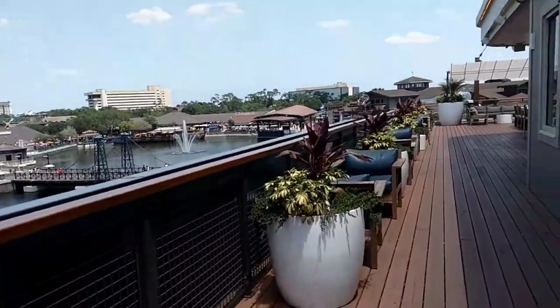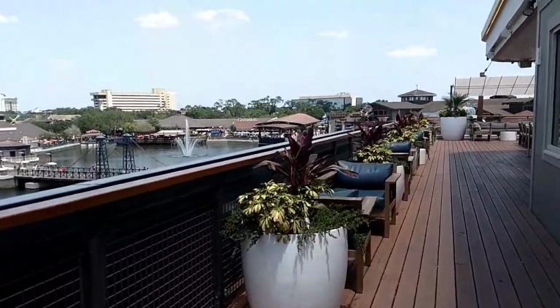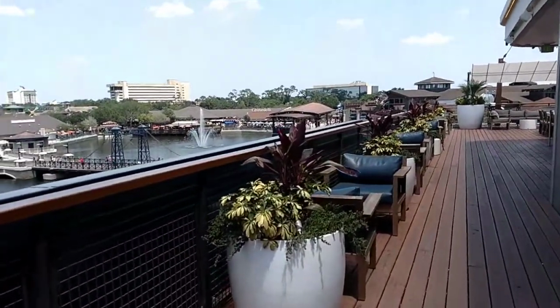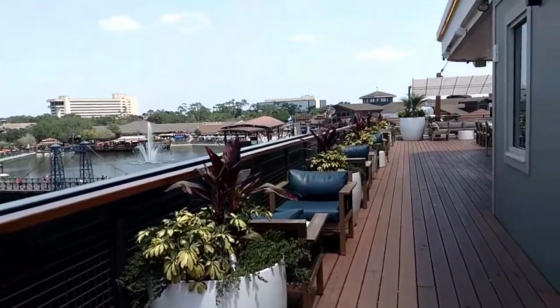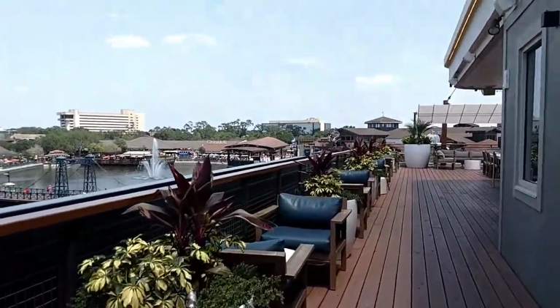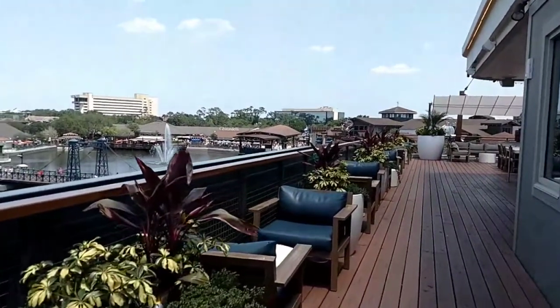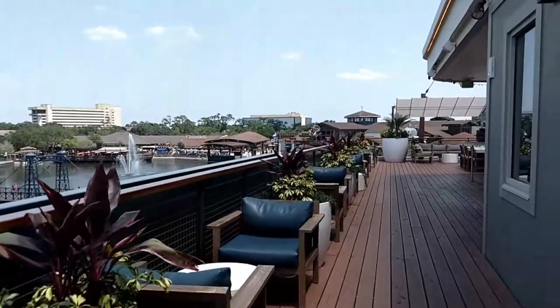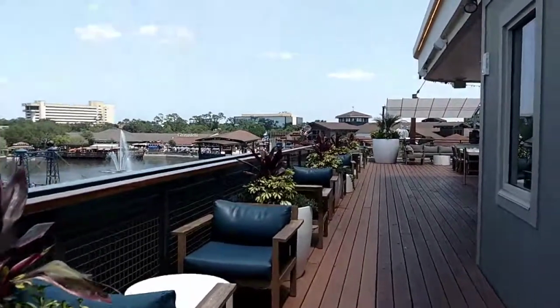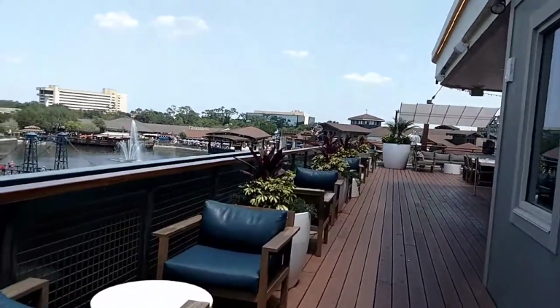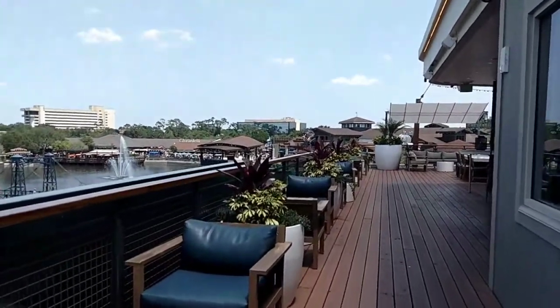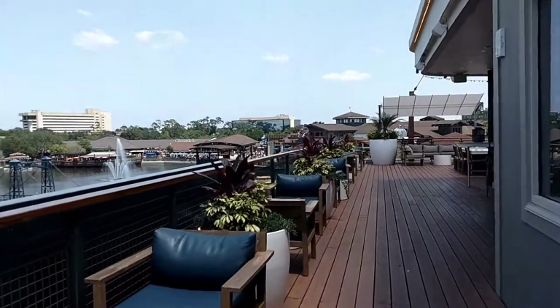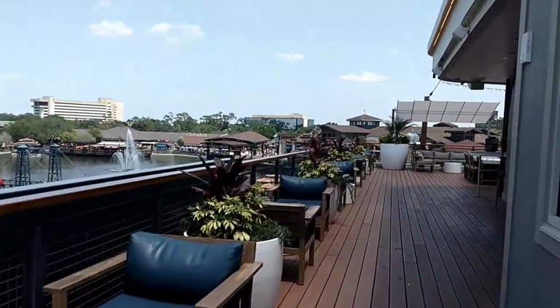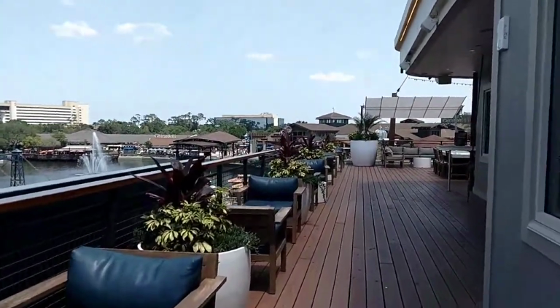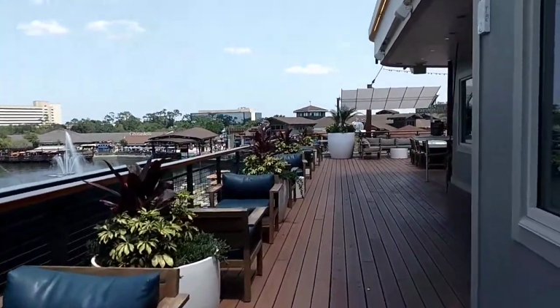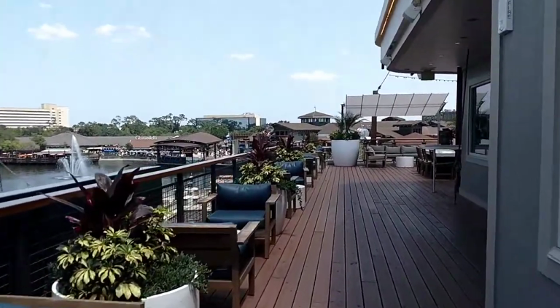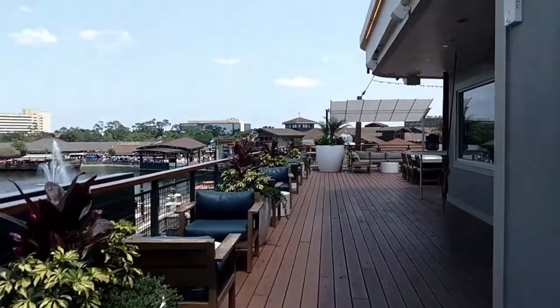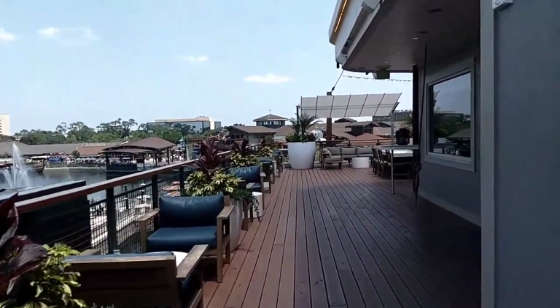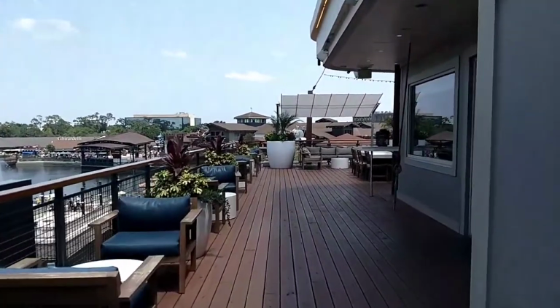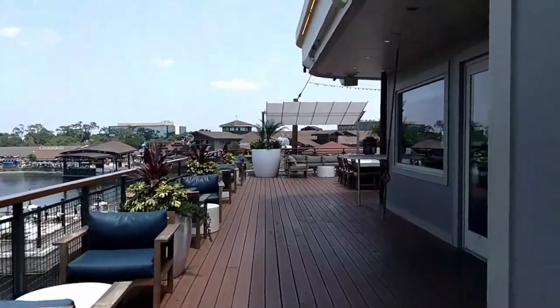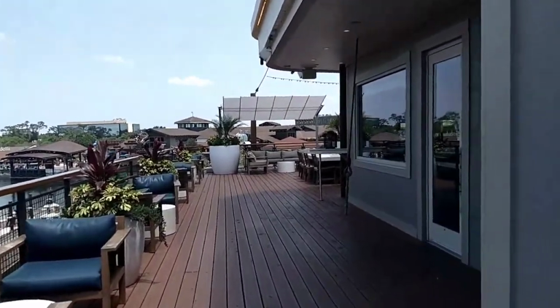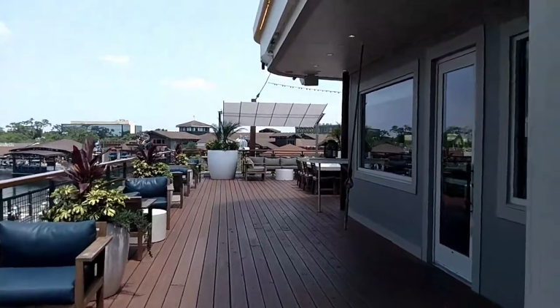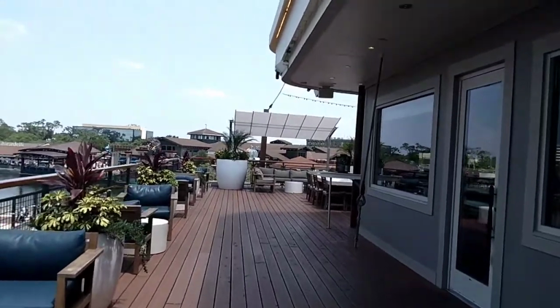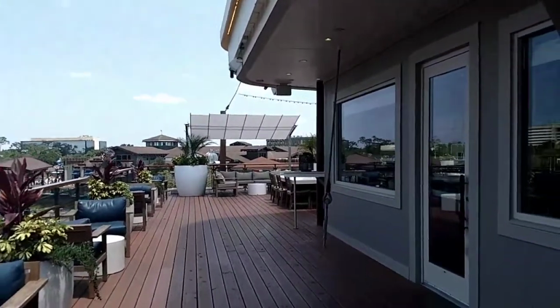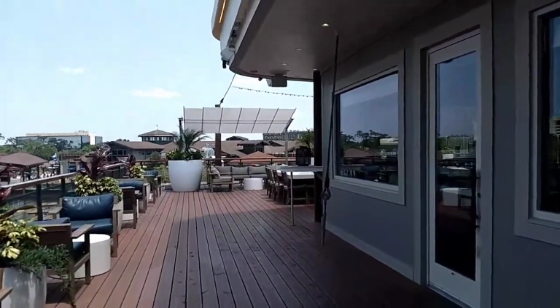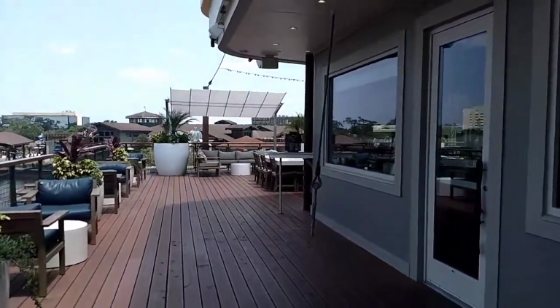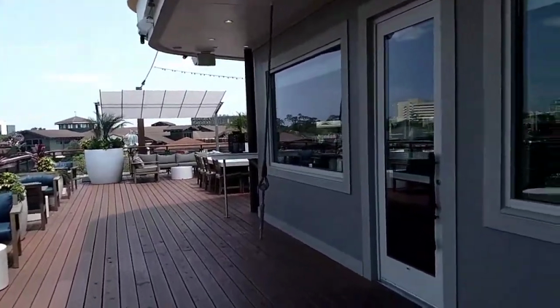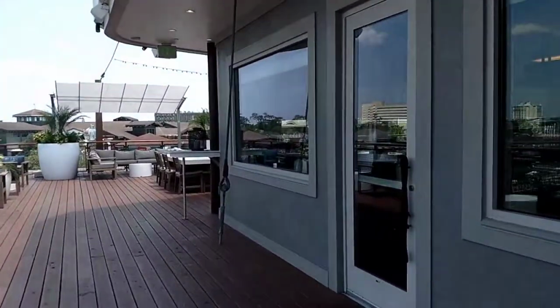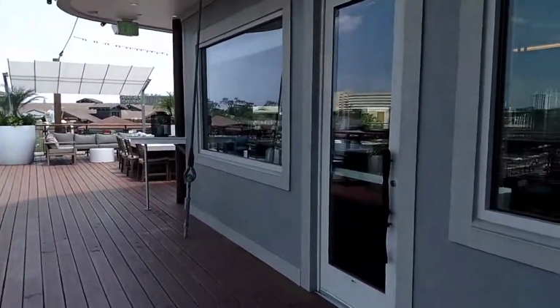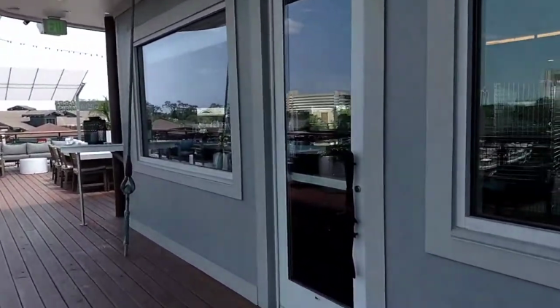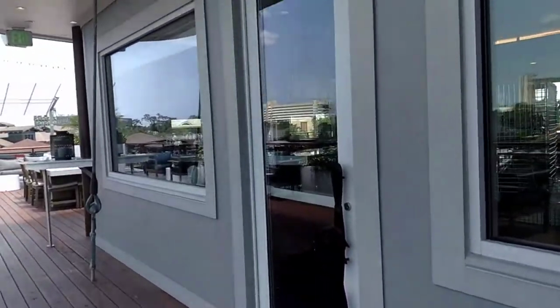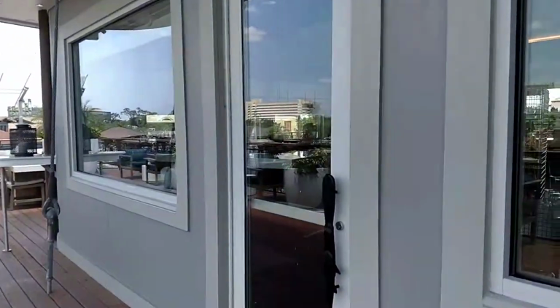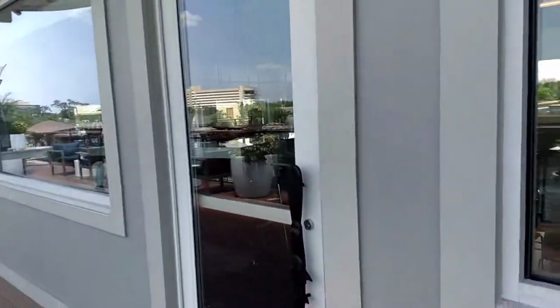It'd be a great place to just come and have drinks after you've spent the day at the parks. They have a full bar upstairs here.